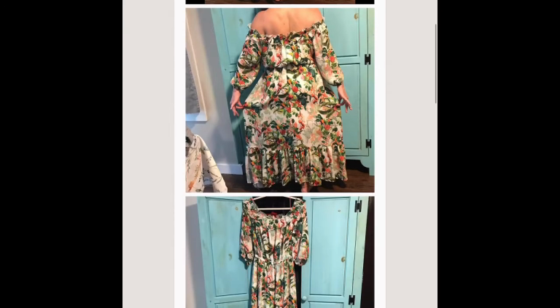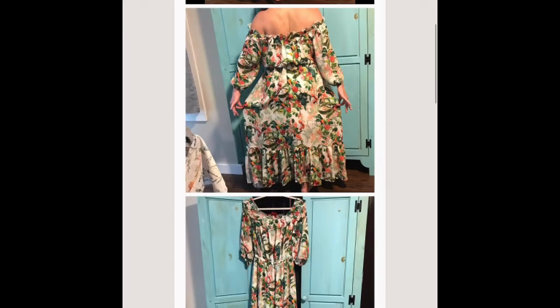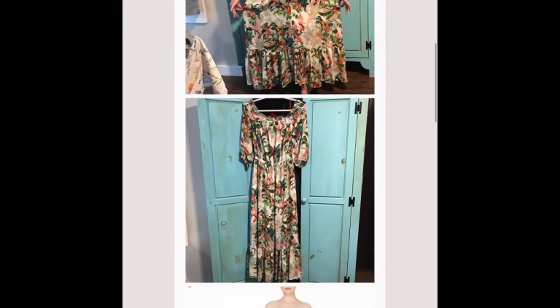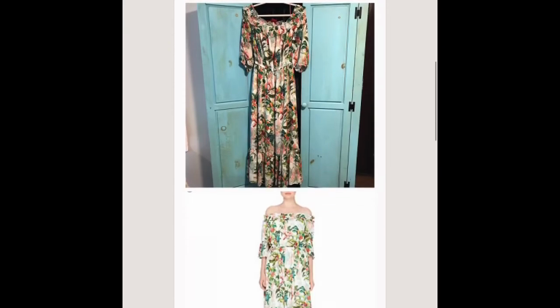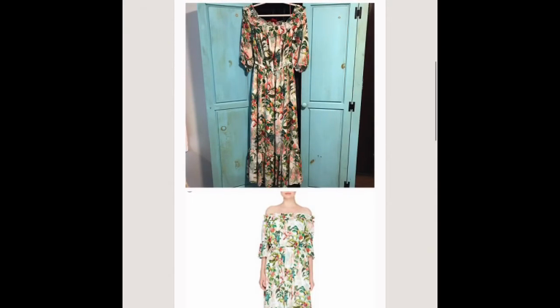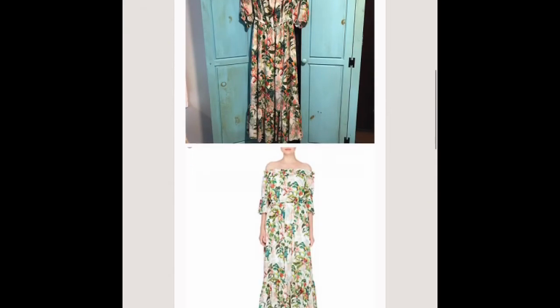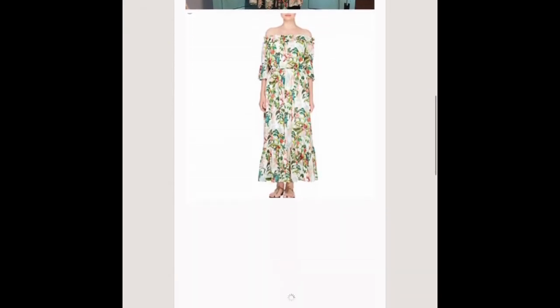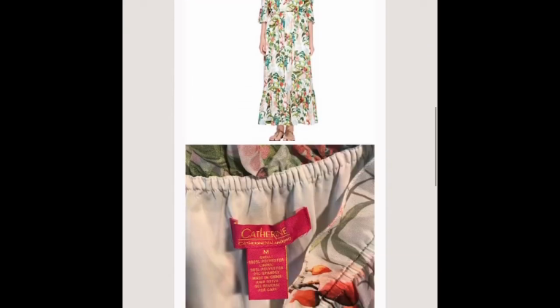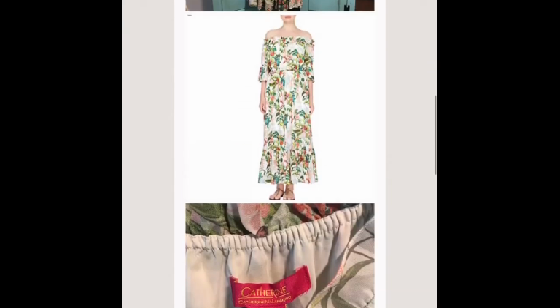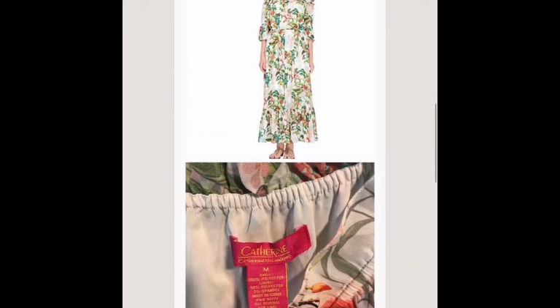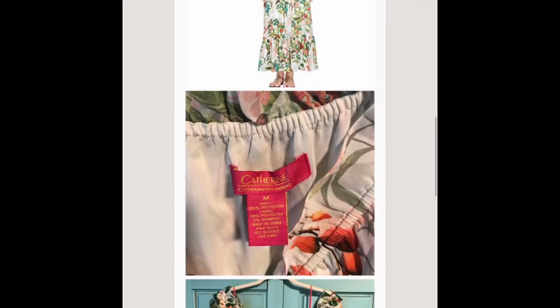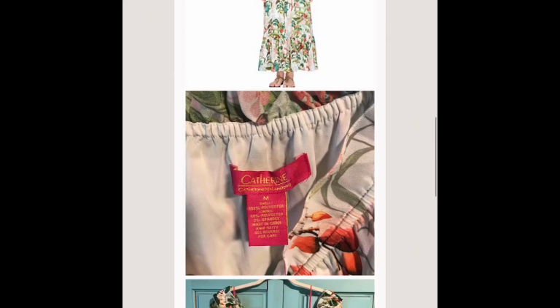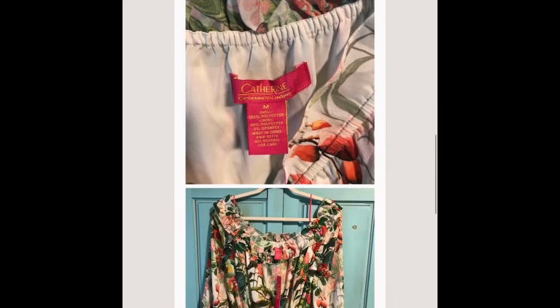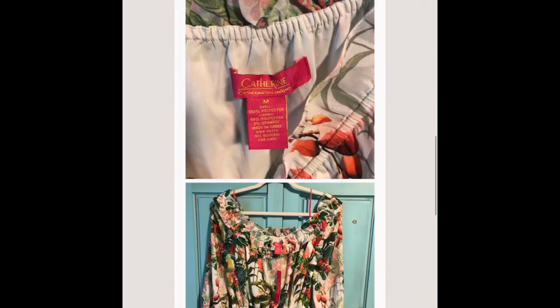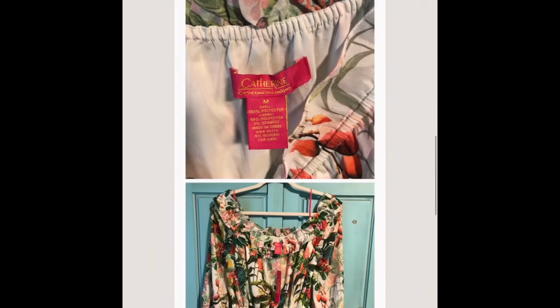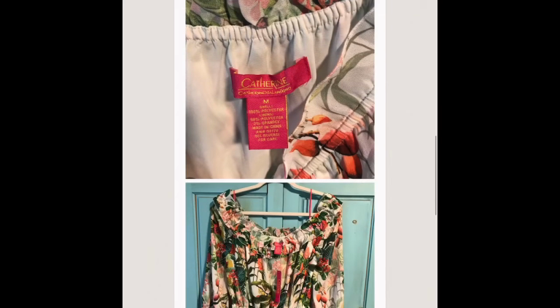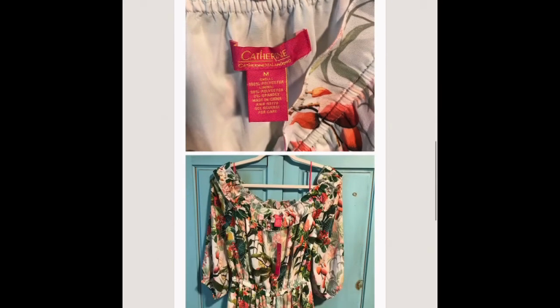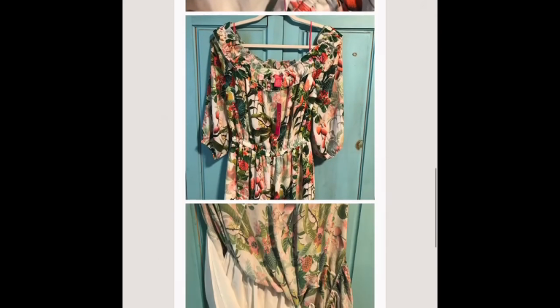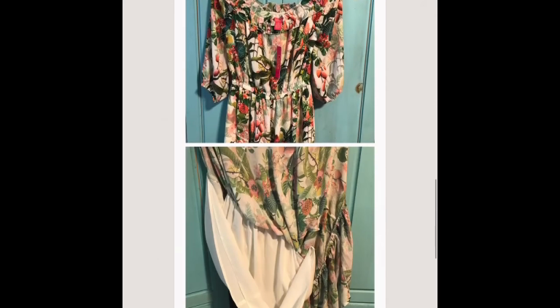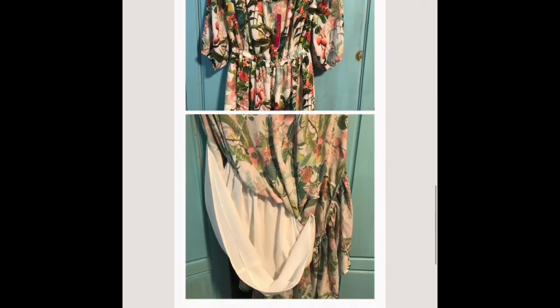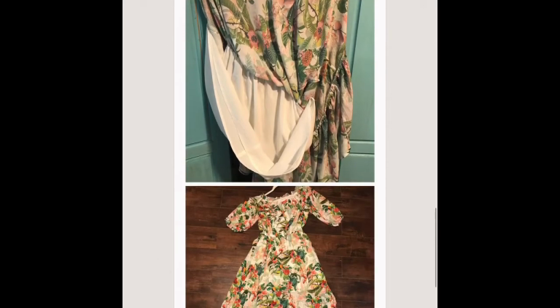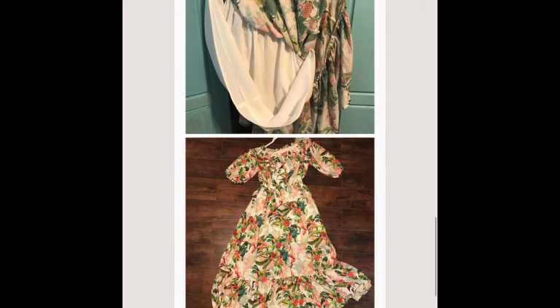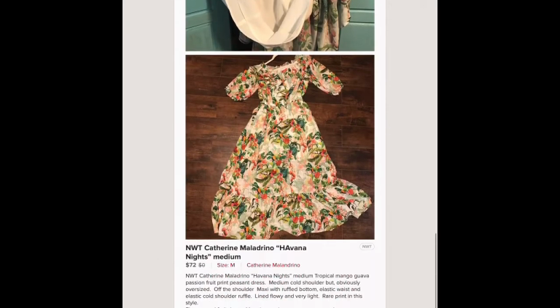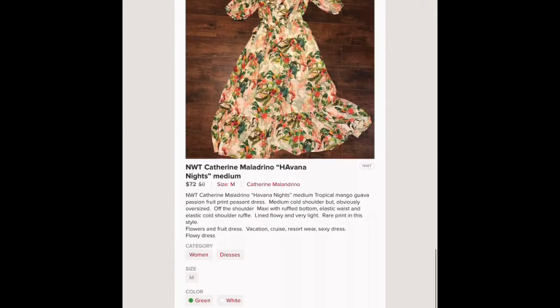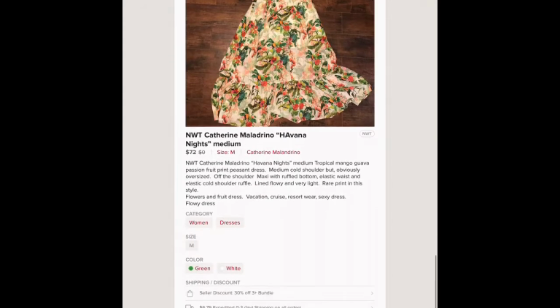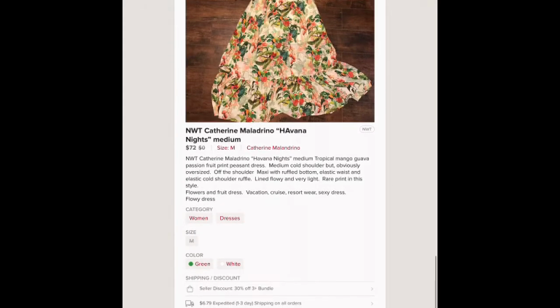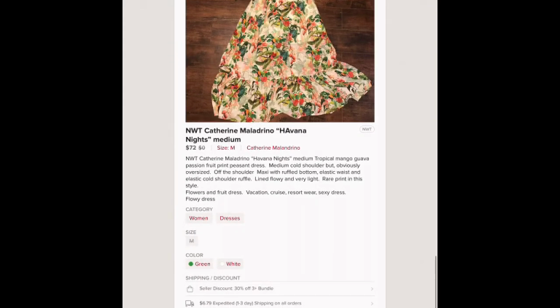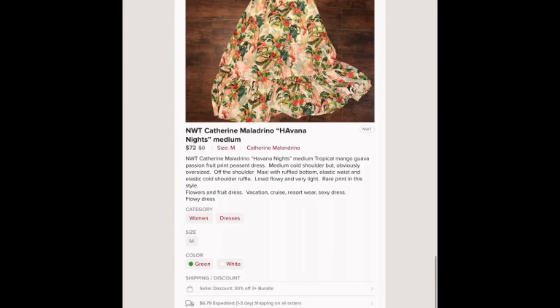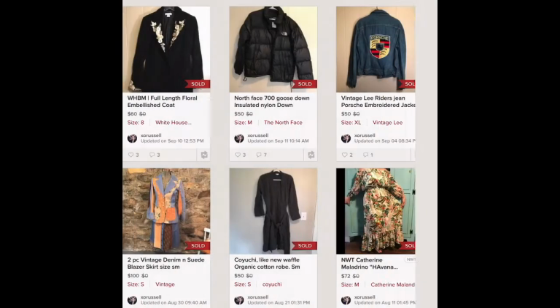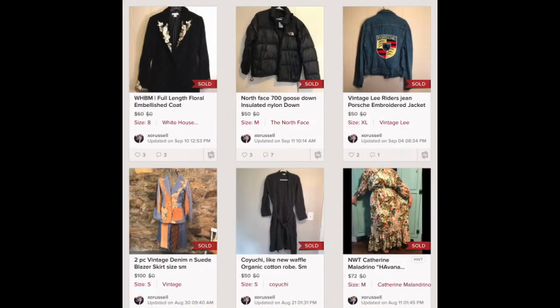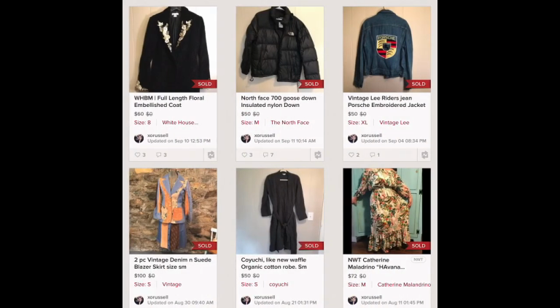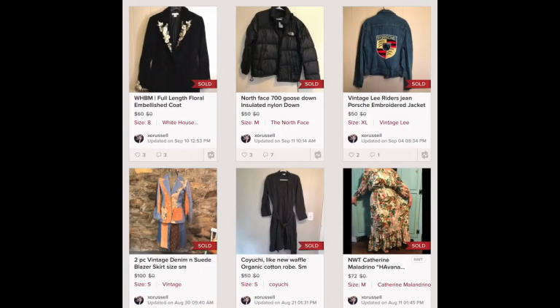Katherine Maltrino — new with tags, floral full maxi ruffle. It had everything, size medium but very oversized. That sold in about a day or two for 72 dollars. I made sure I found out what the name was.